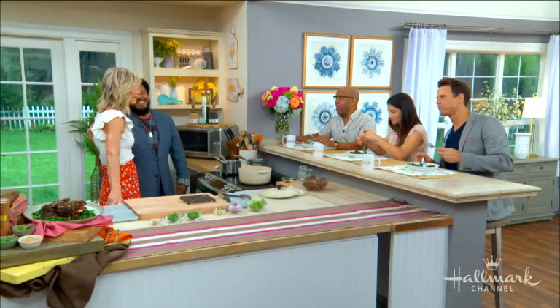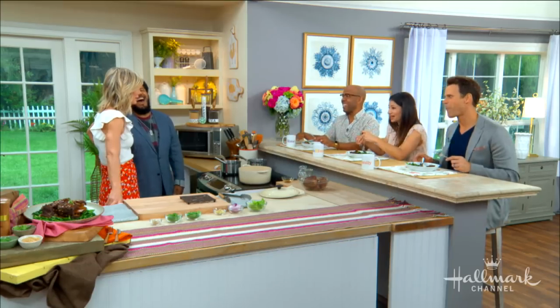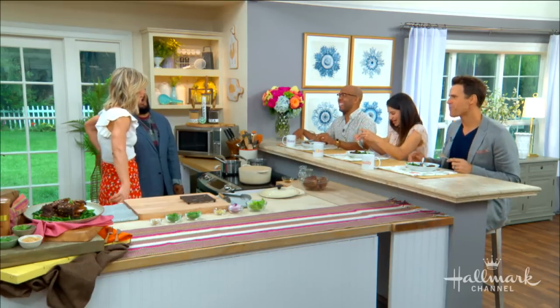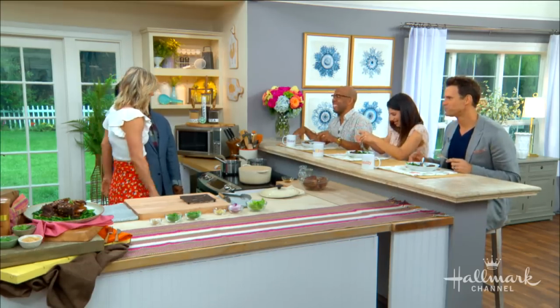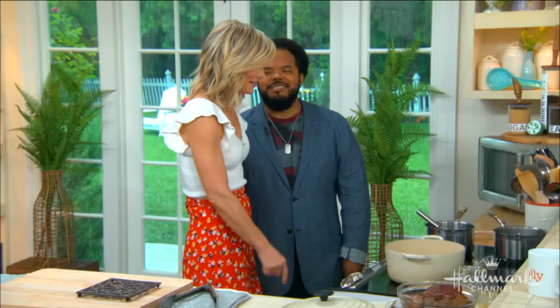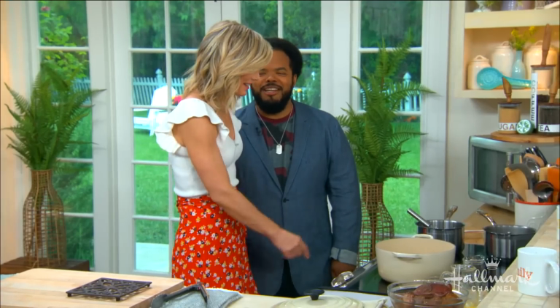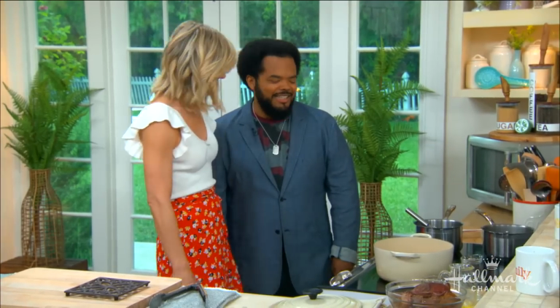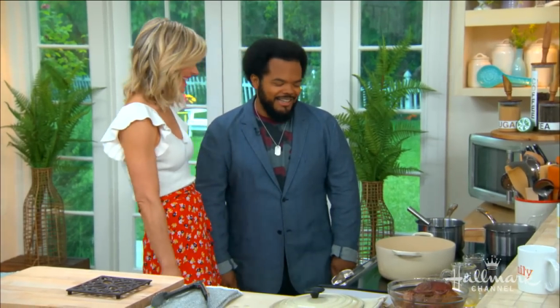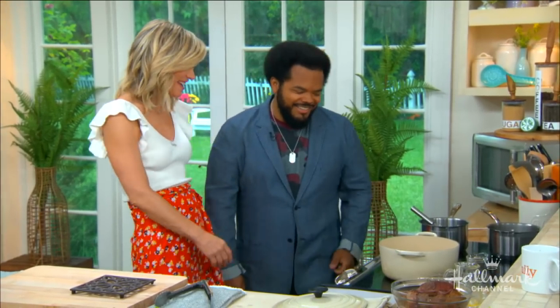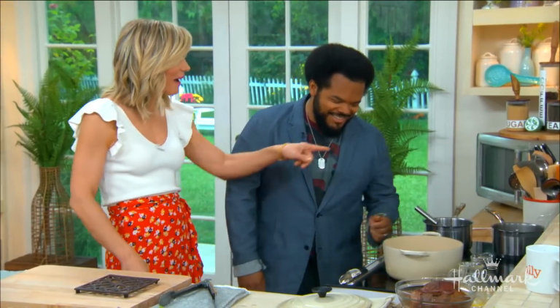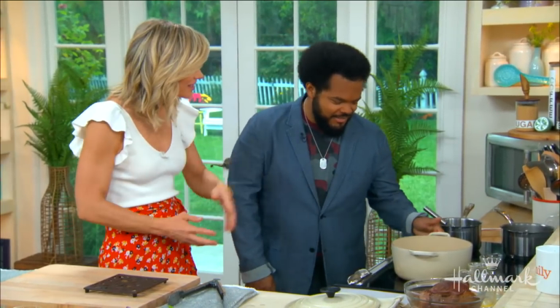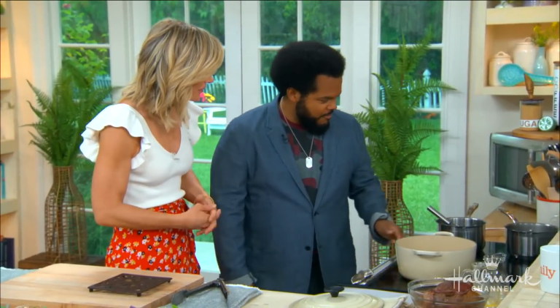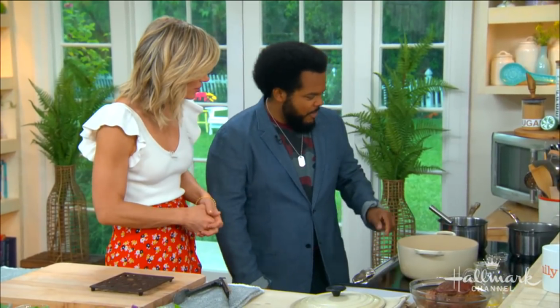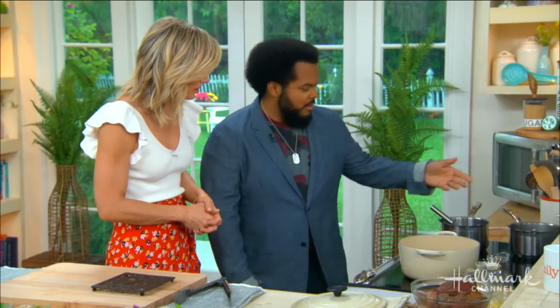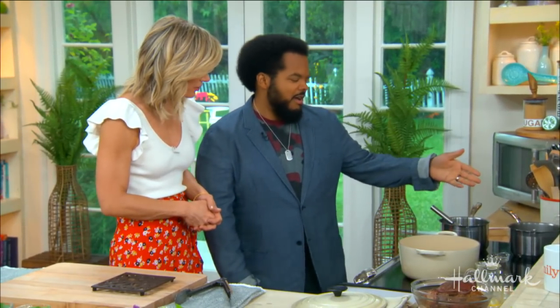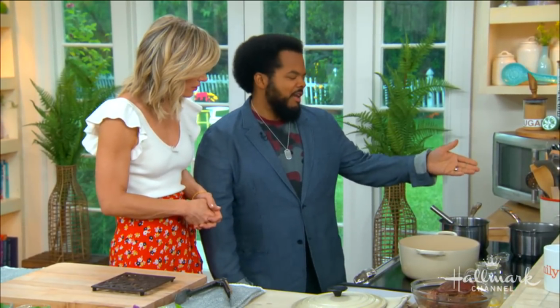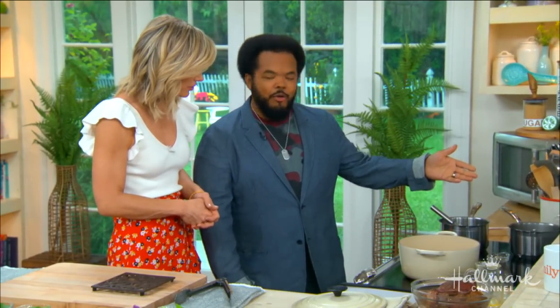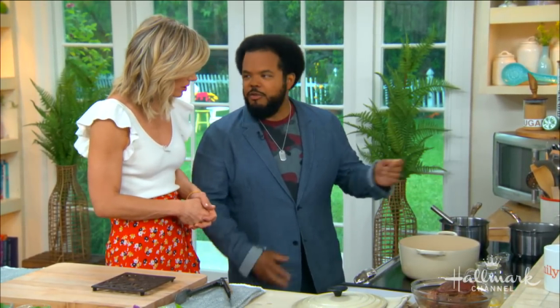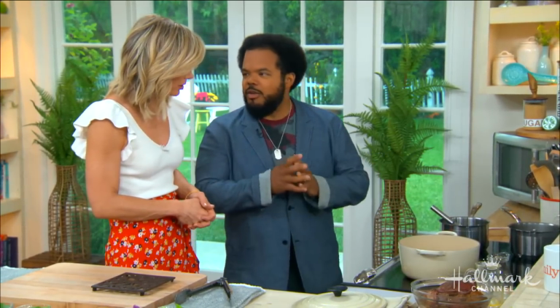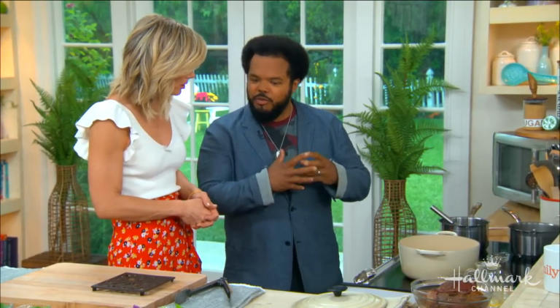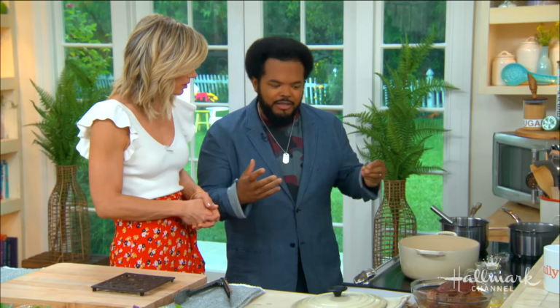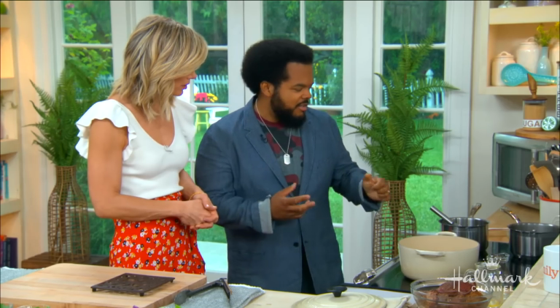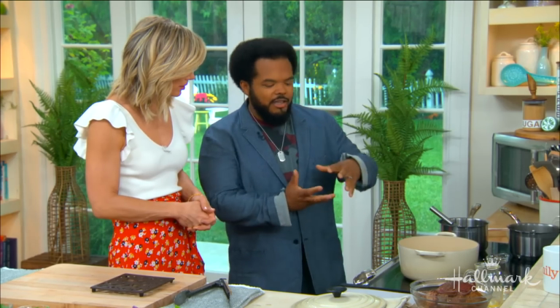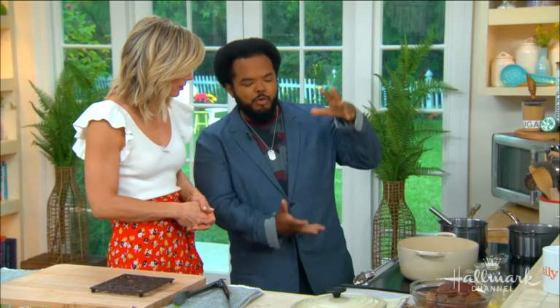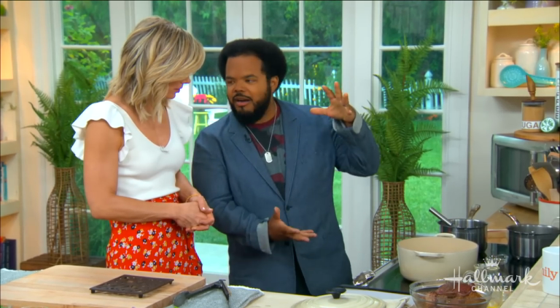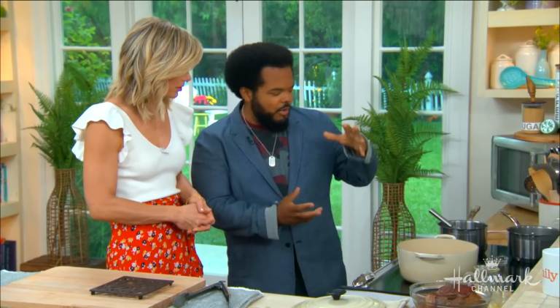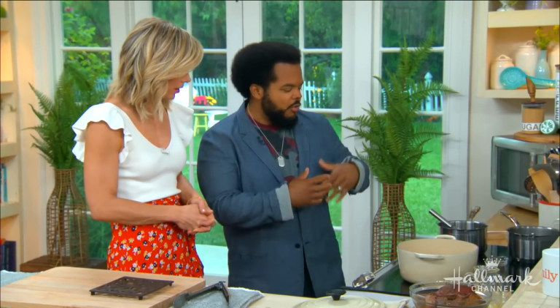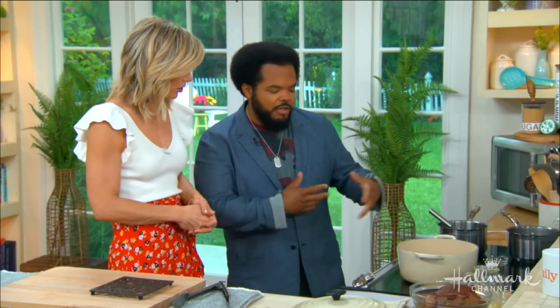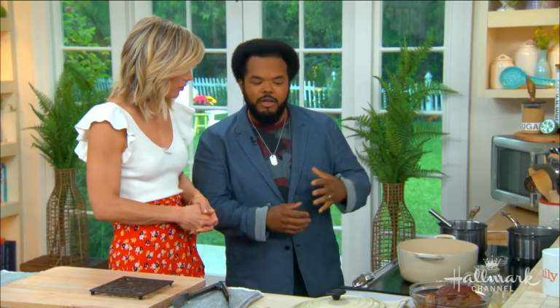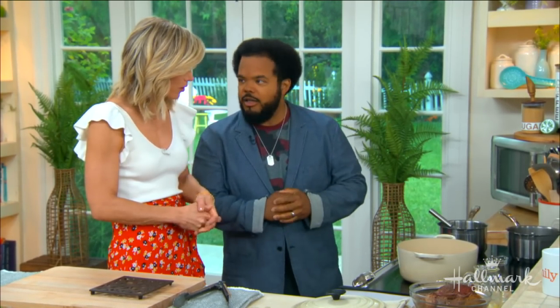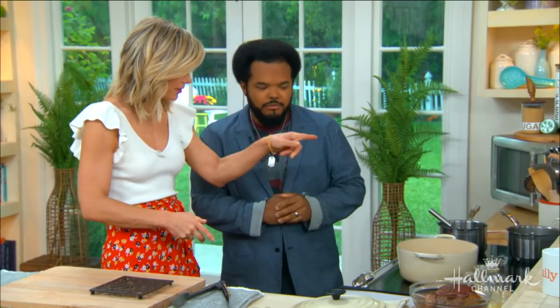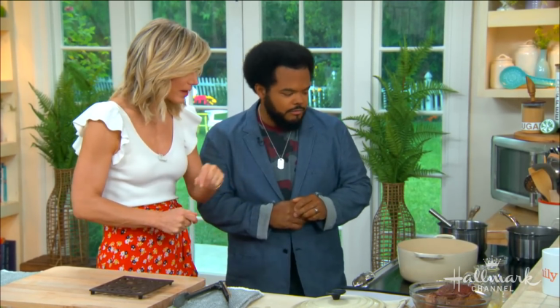How long does it take for that miso sauce to come together? Maybe three or four minutes. You really just want the miso to break down — it's not a huge amount of liquid, you just want to heat it through and get it going.